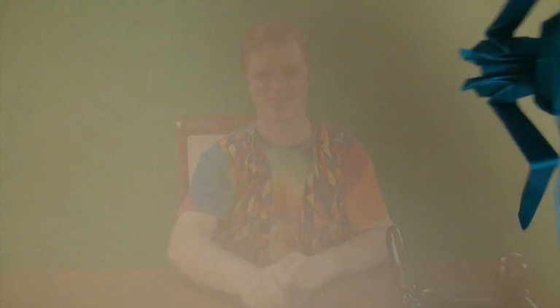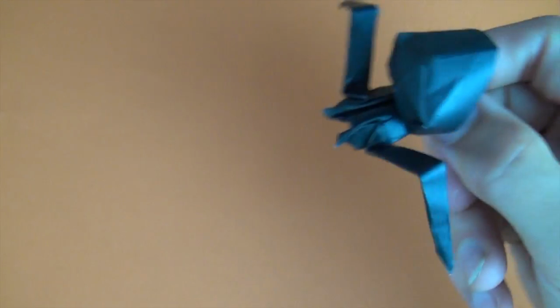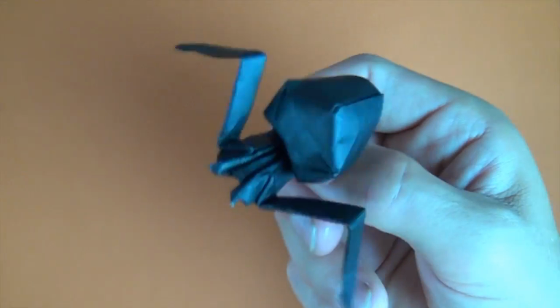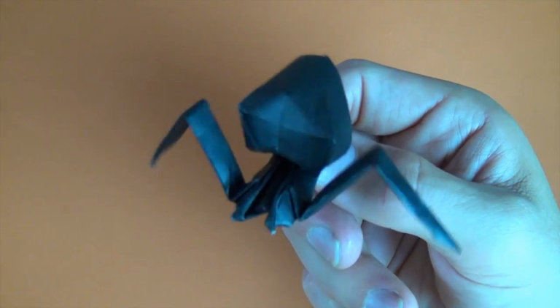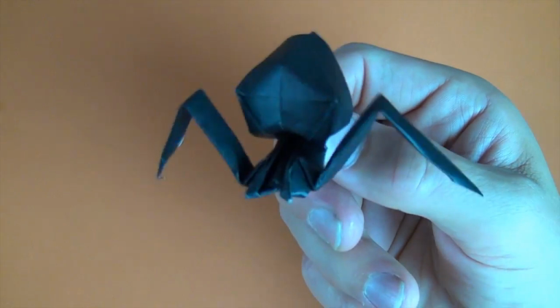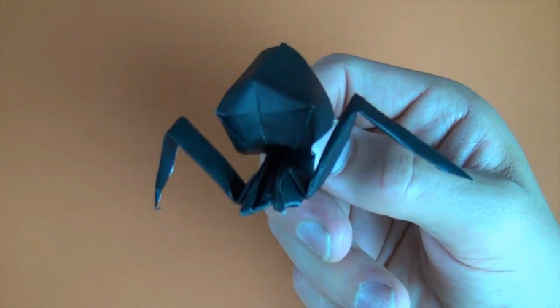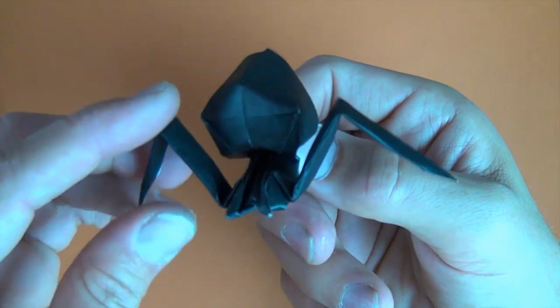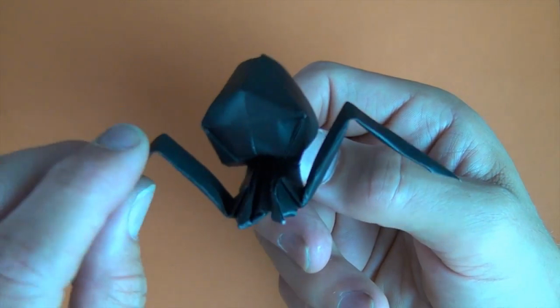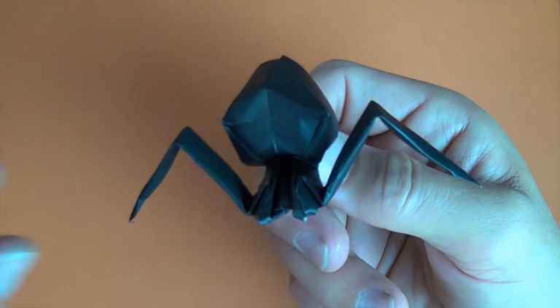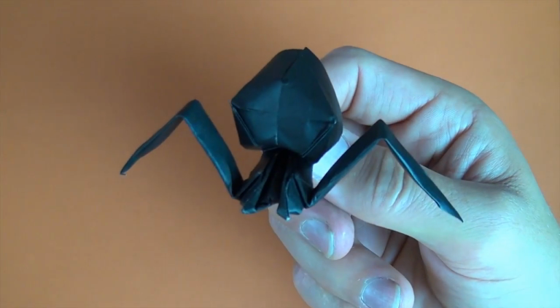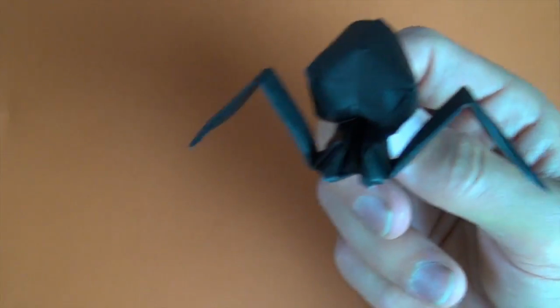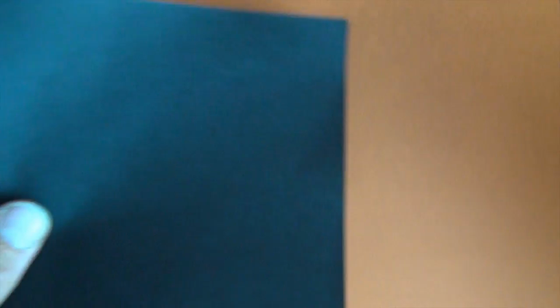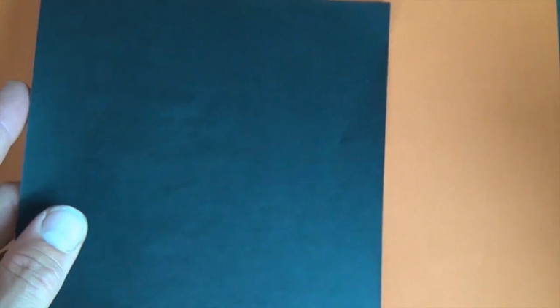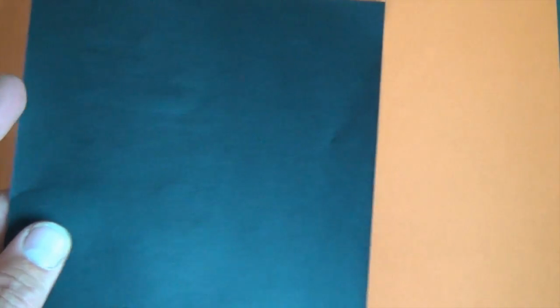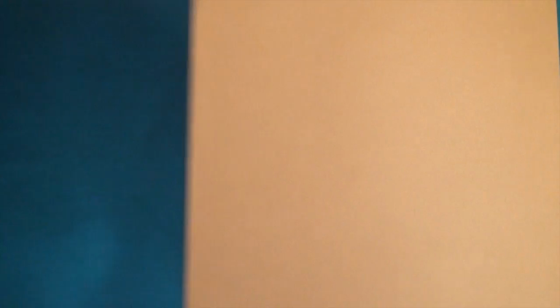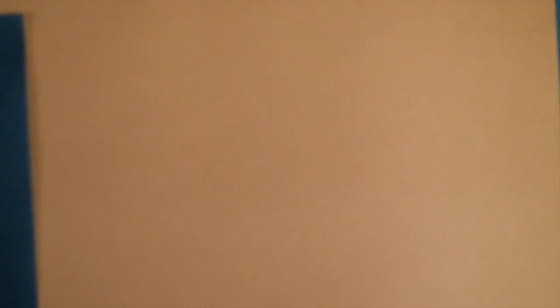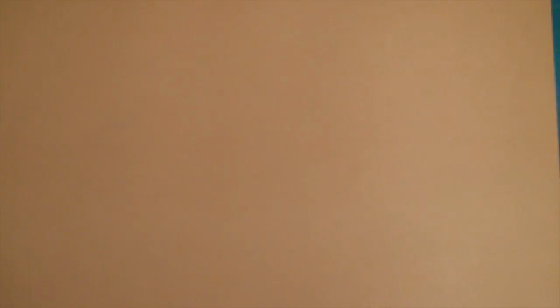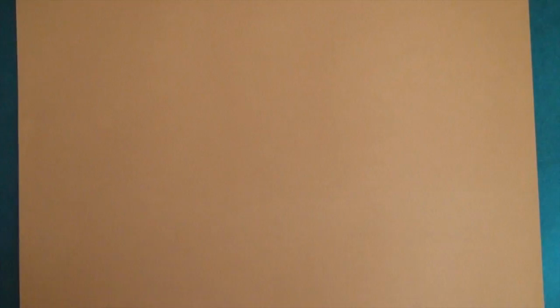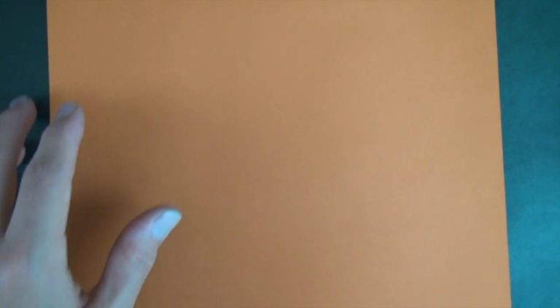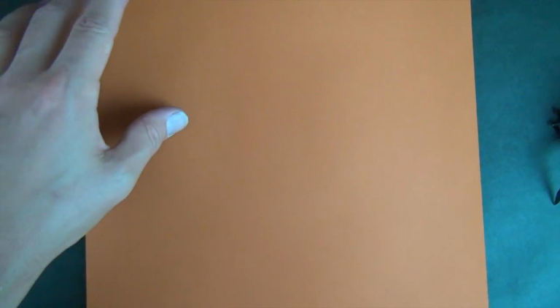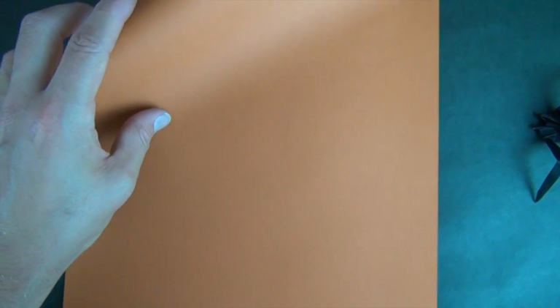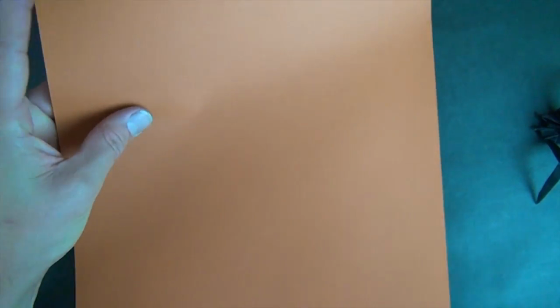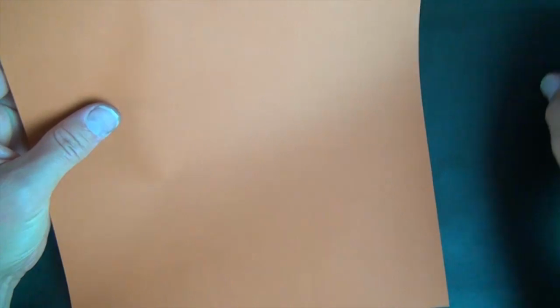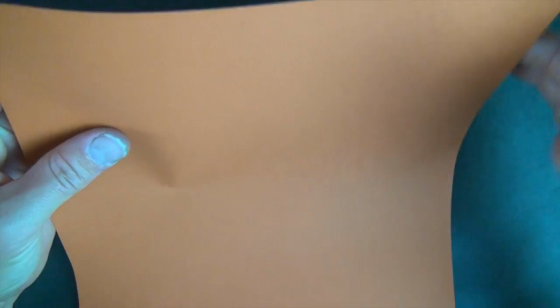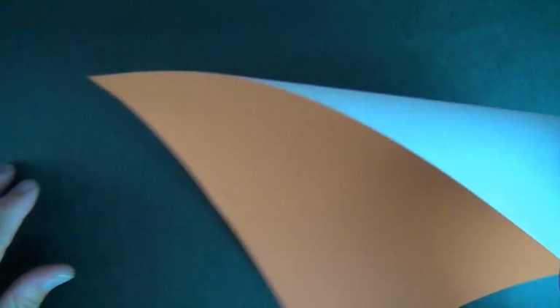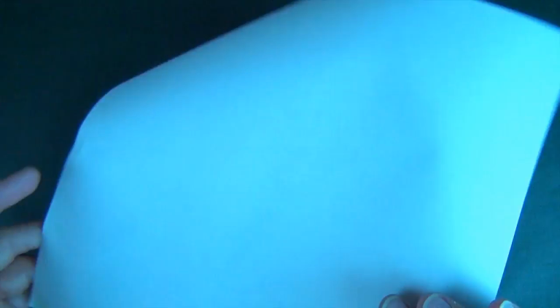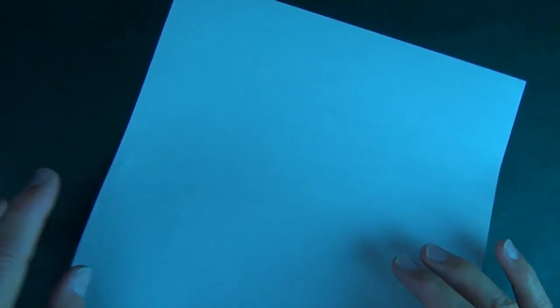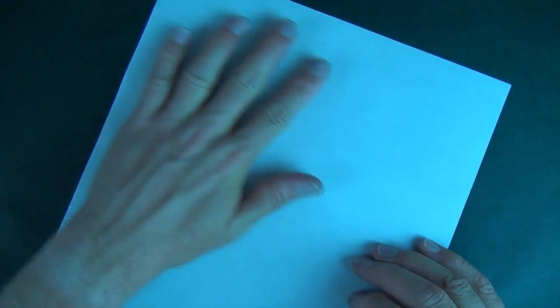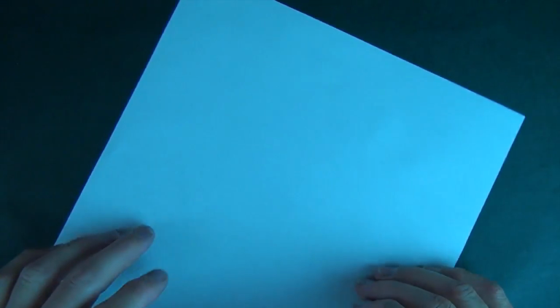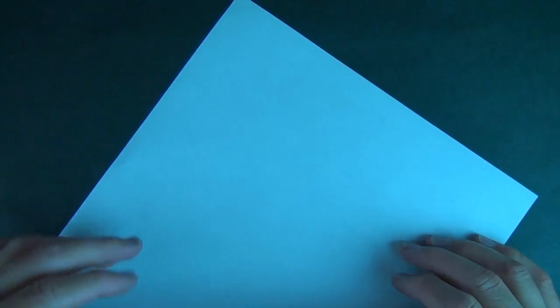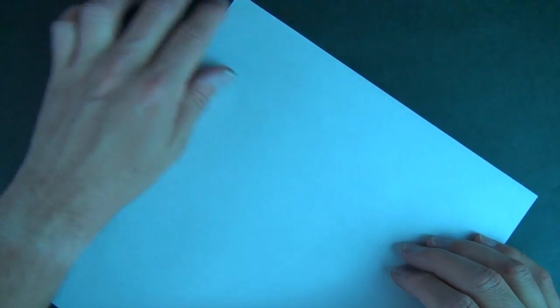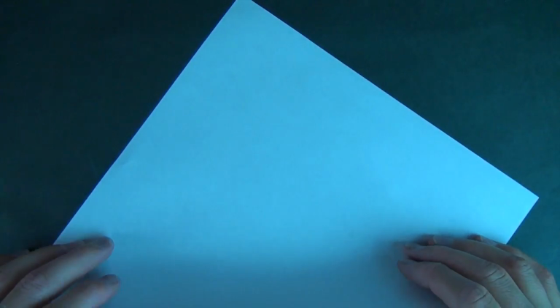So for this creepy crawler in my hand here, I used a 6-inch square of black kami. But in the interest of clarity for this tutorial, I'm going to use a 10-inch square of brown kami, so it would be like a brown recluse spider.